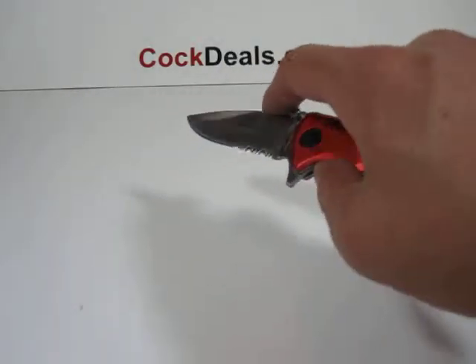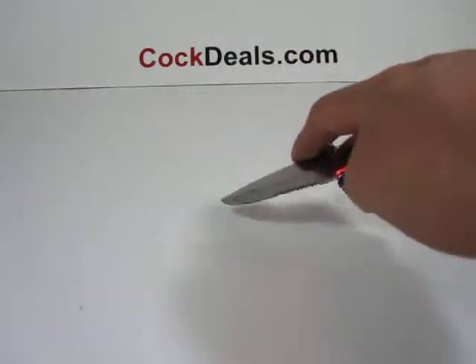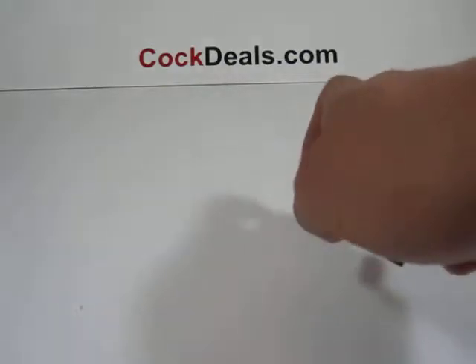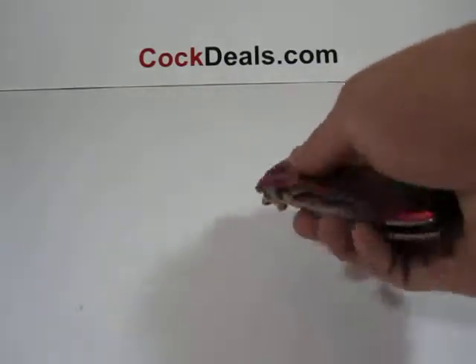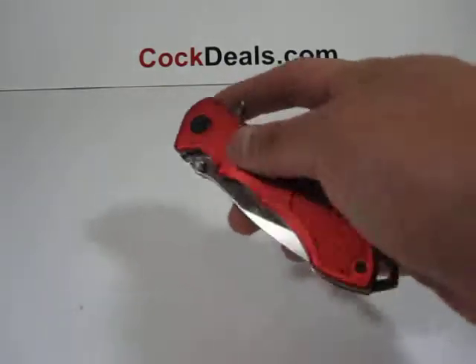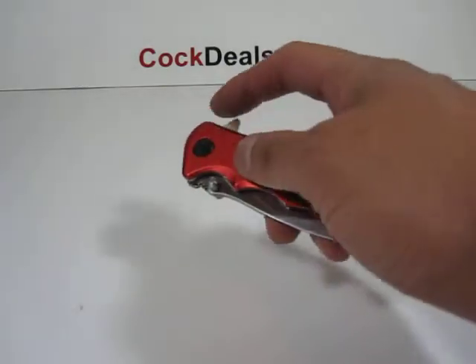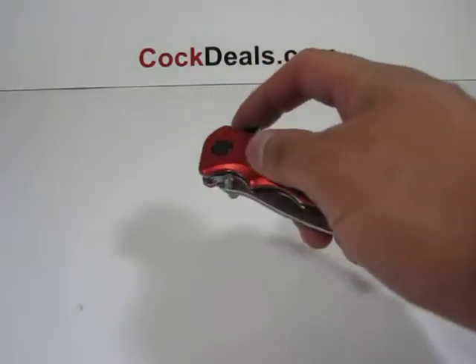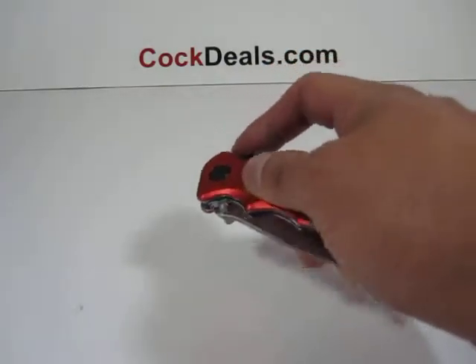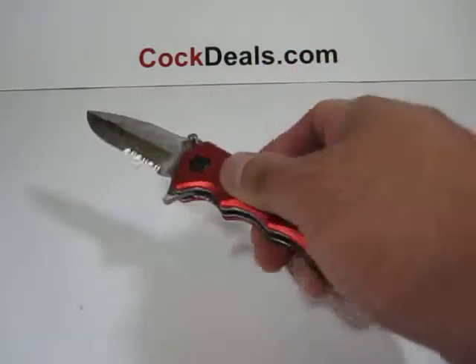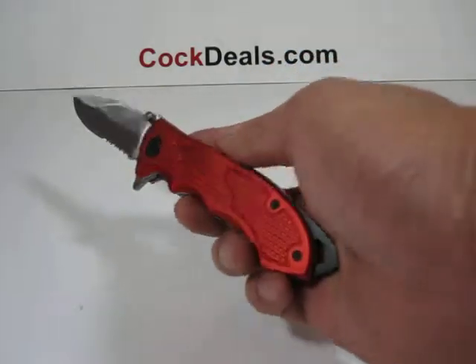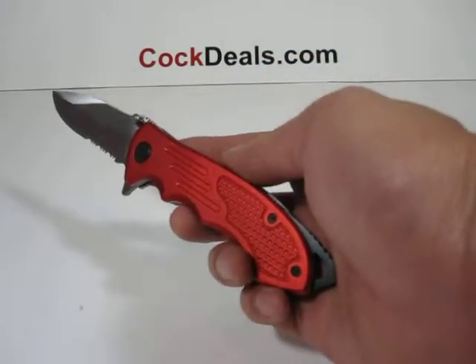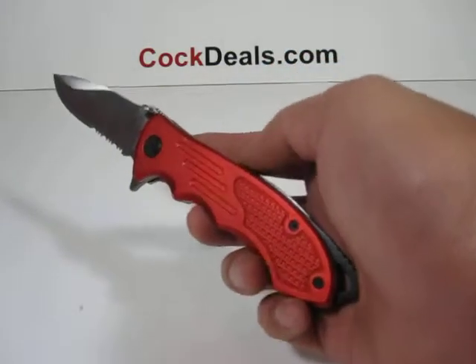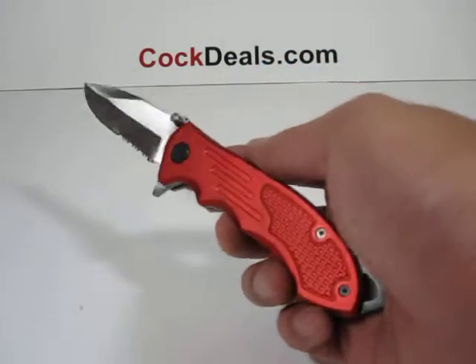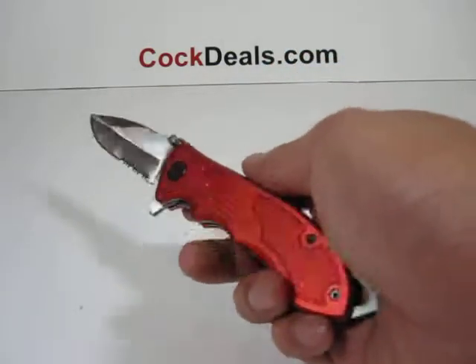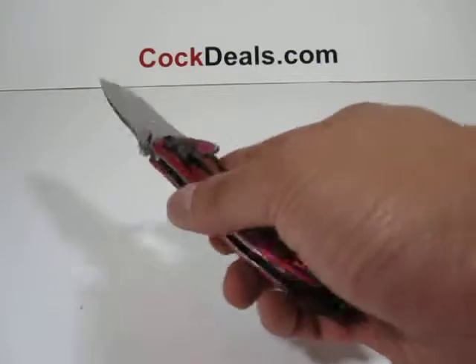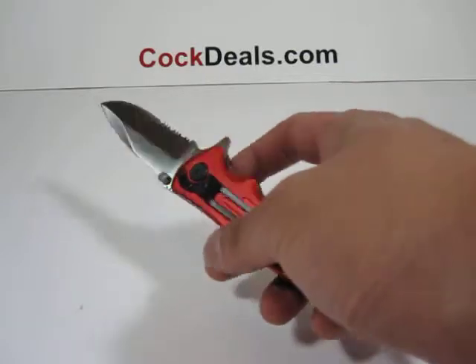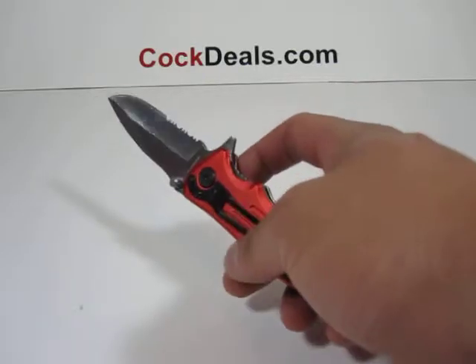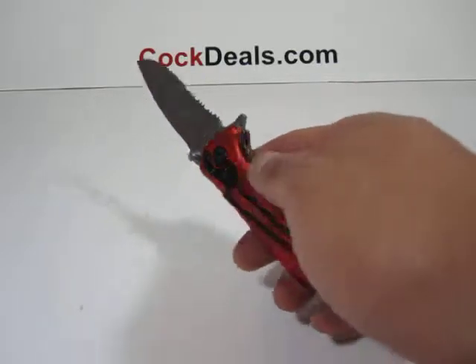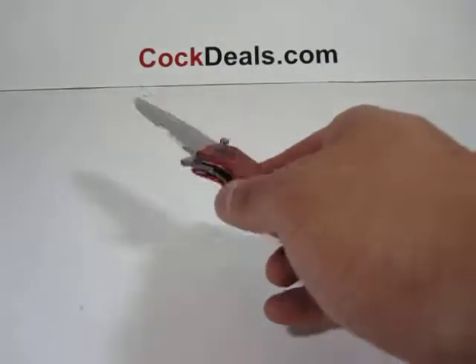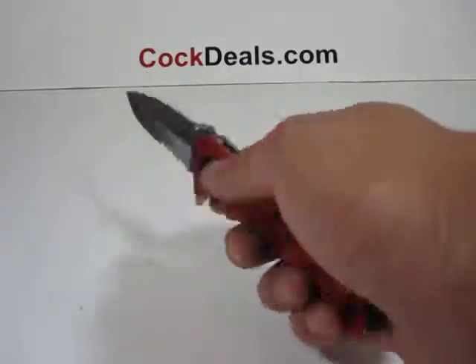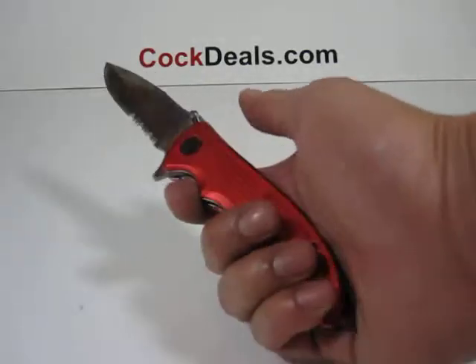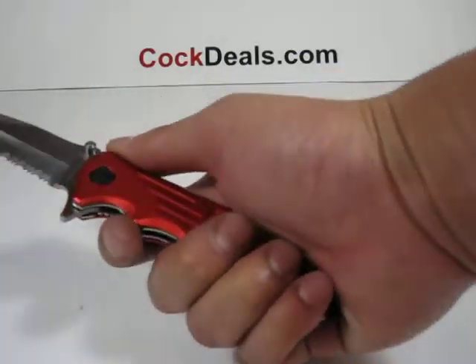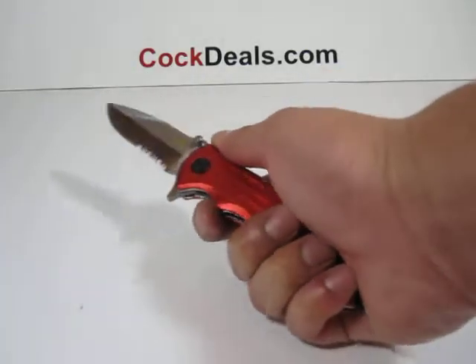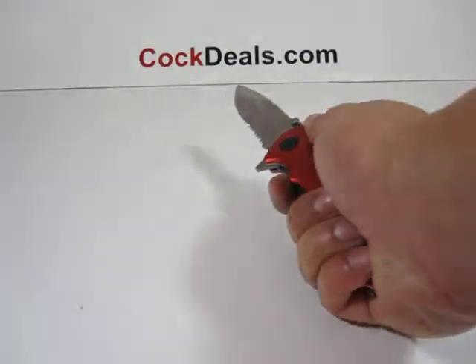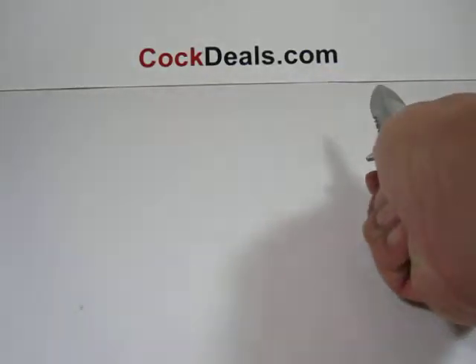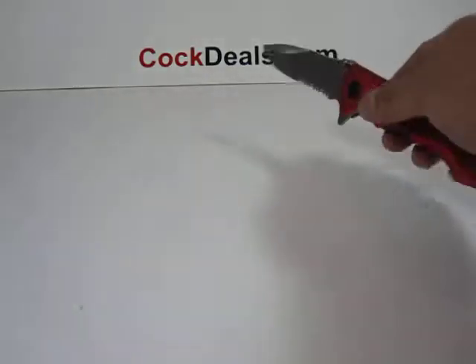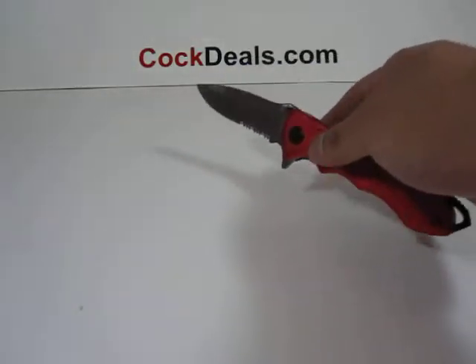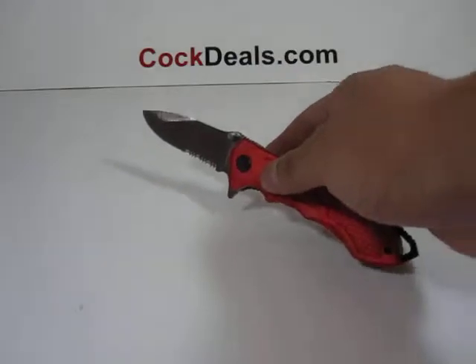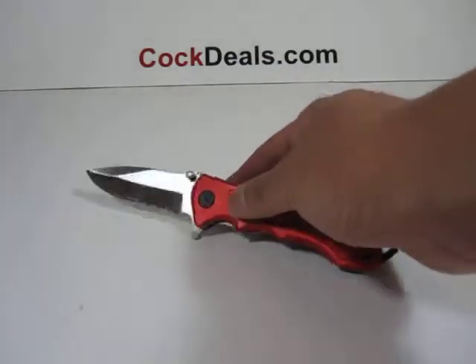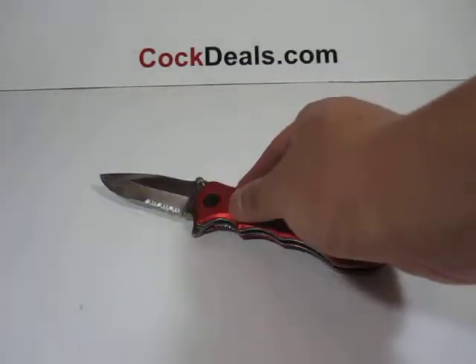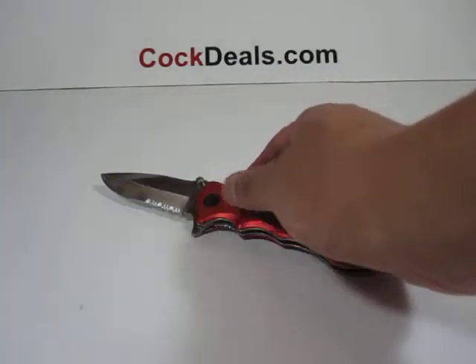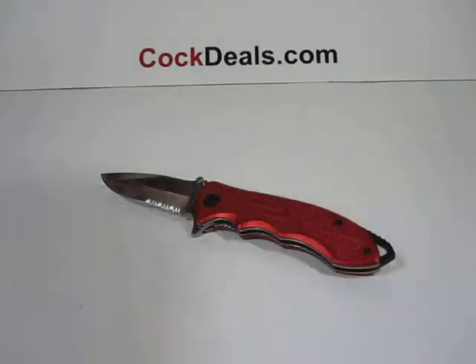When this knife is fully open, it measures about eight inches in length. Thank you for watching, and if you have any questions or would like to get yourself one today, feel free to visit us at SharpGearz.com.